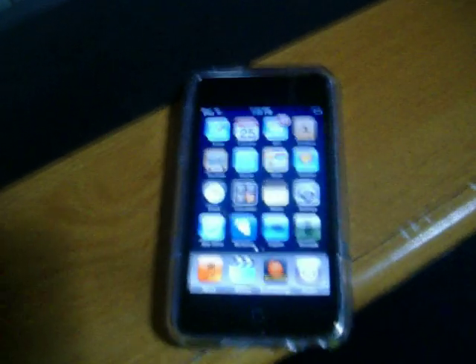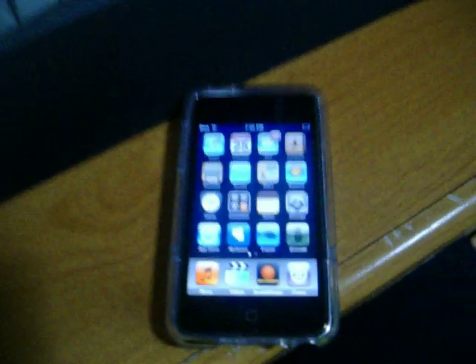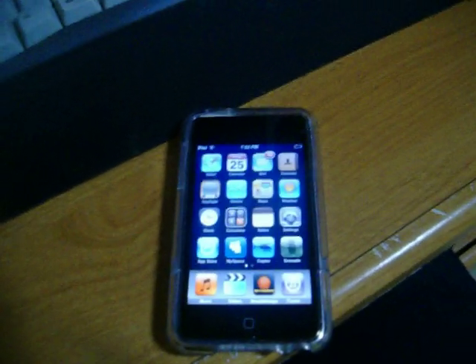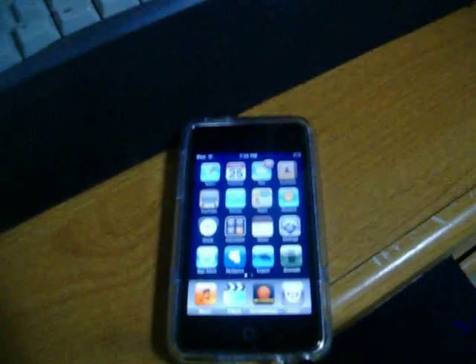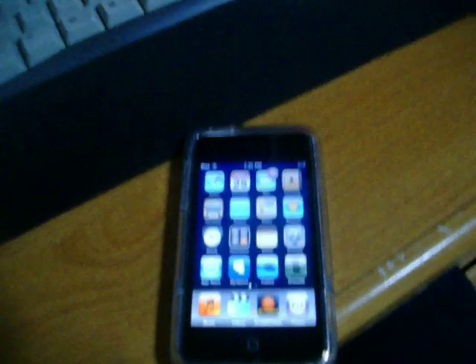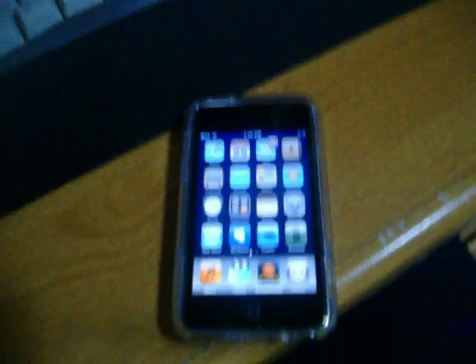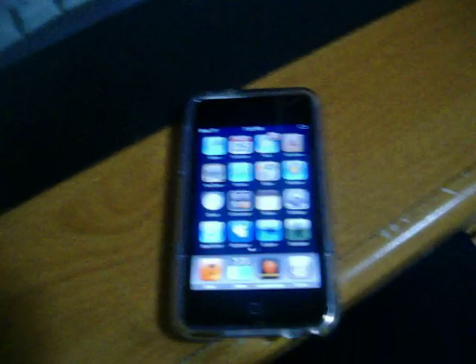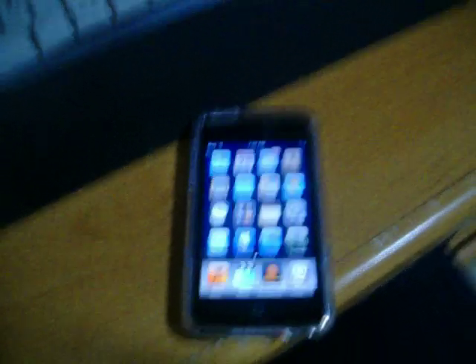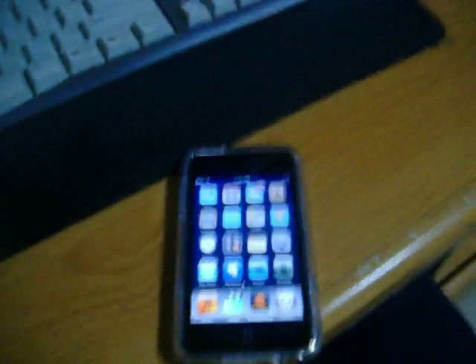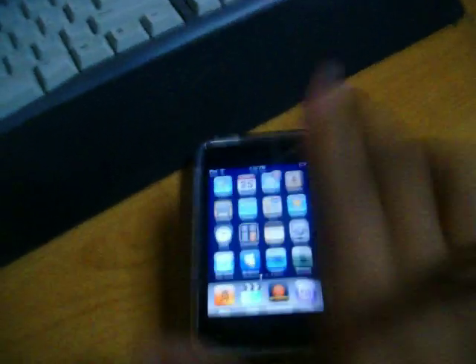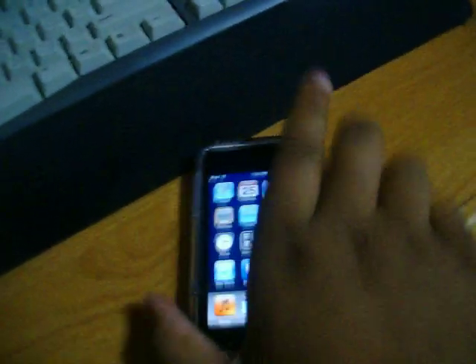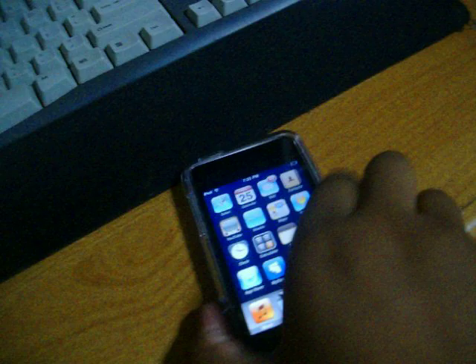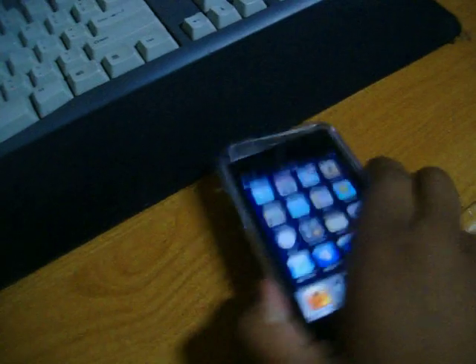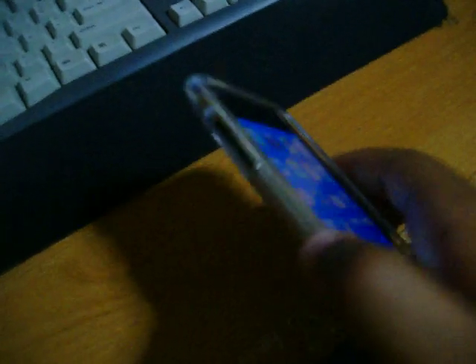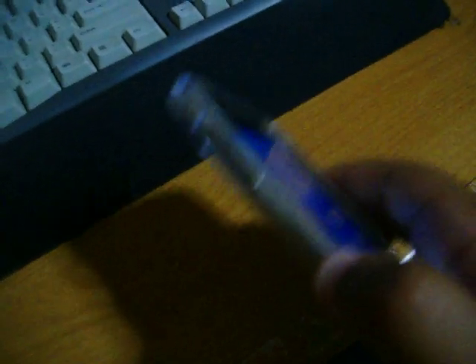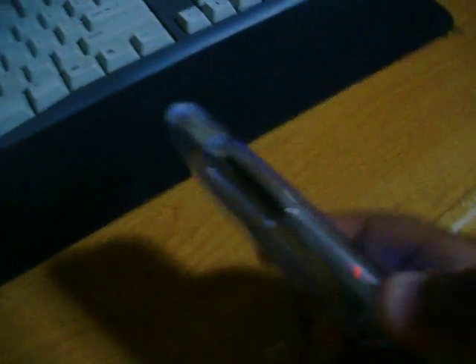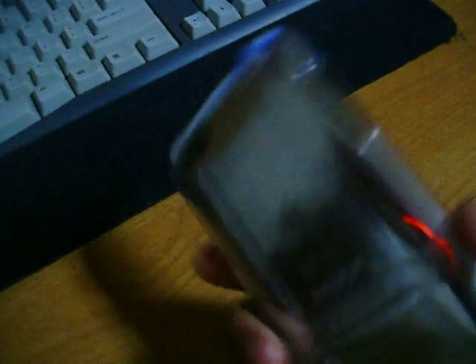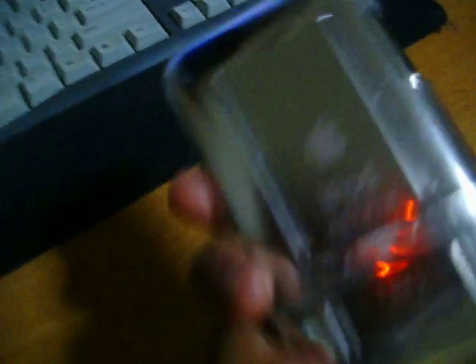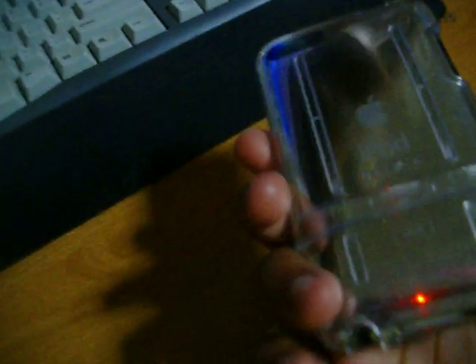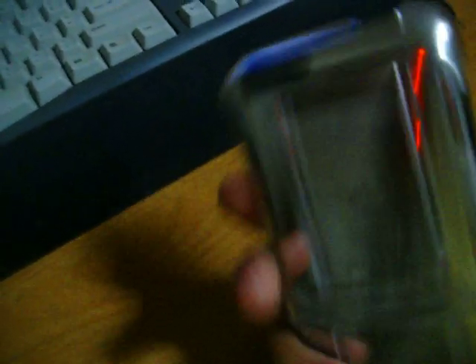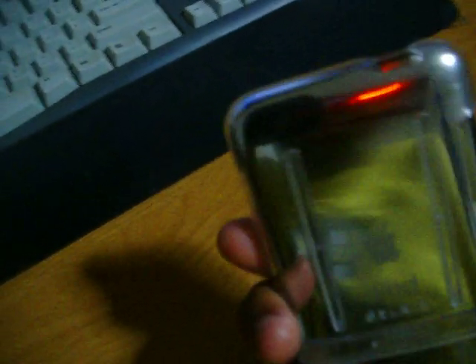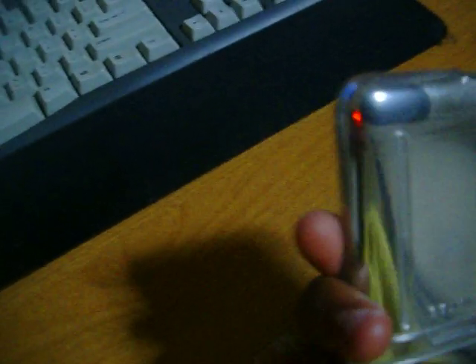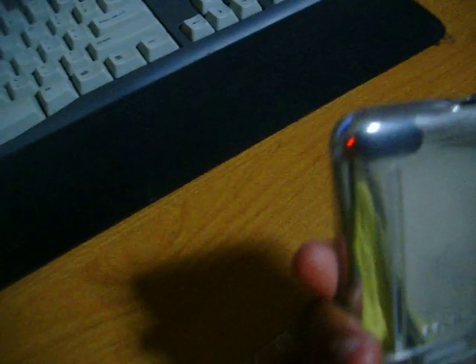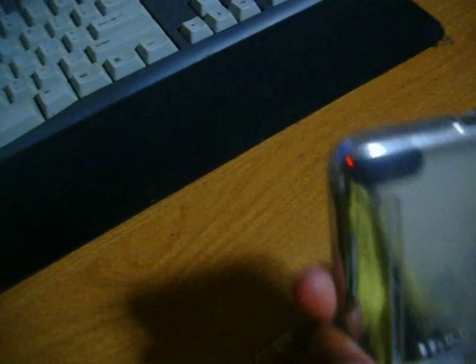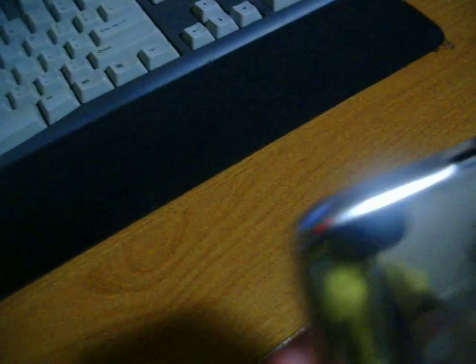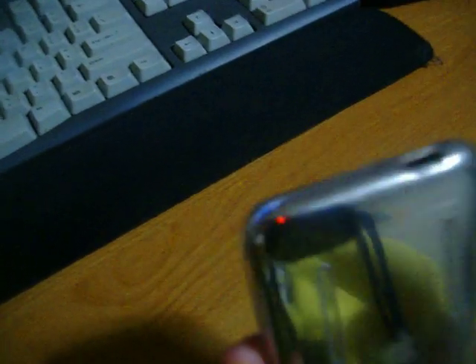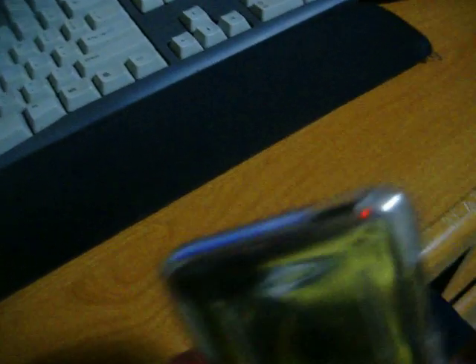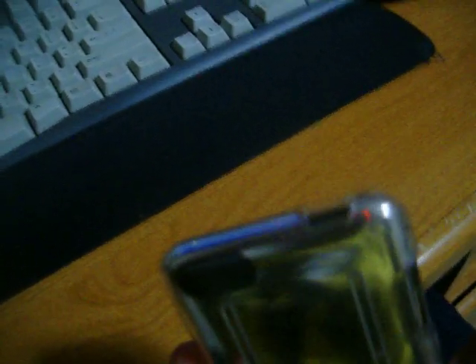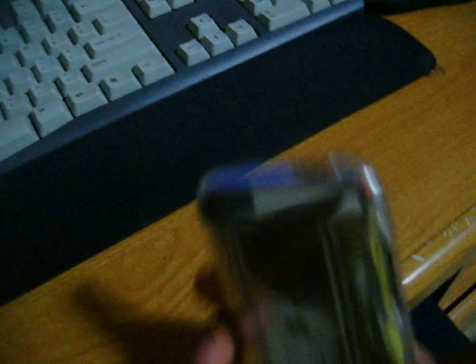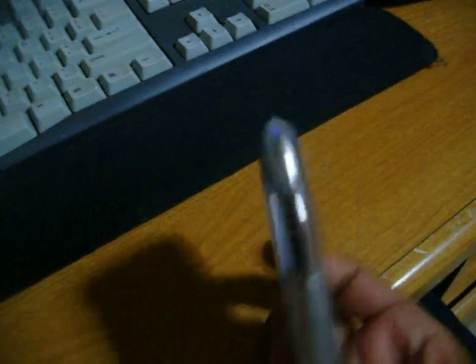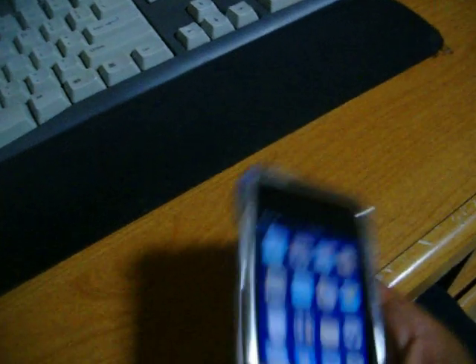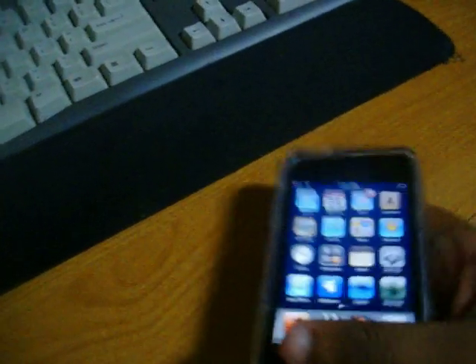Well, as you guys can see, this is an iPod Touch, second generation. It has a volume marker right there. It's all about the Wi-Fi sheet, you know?